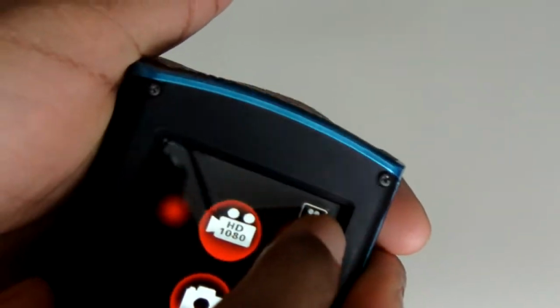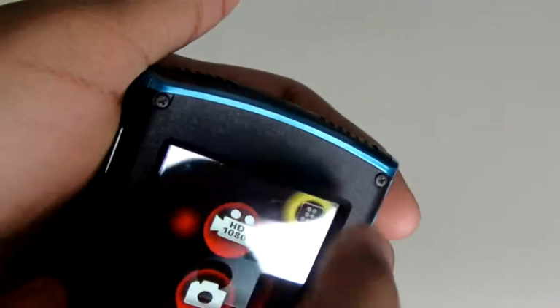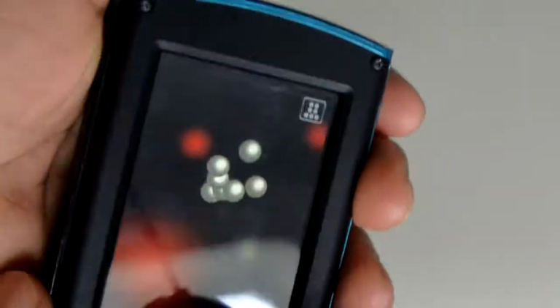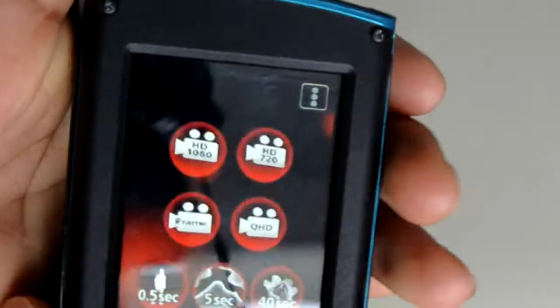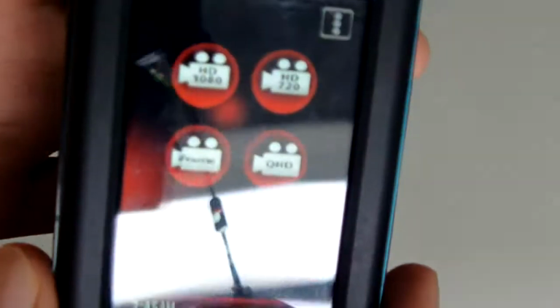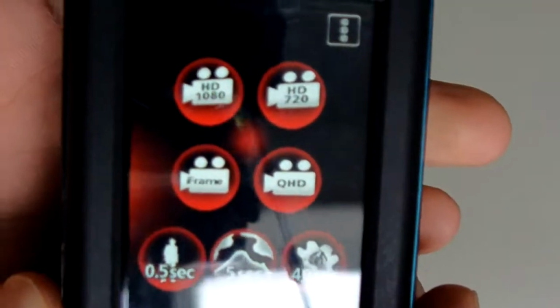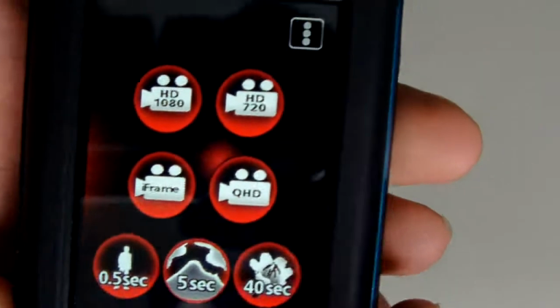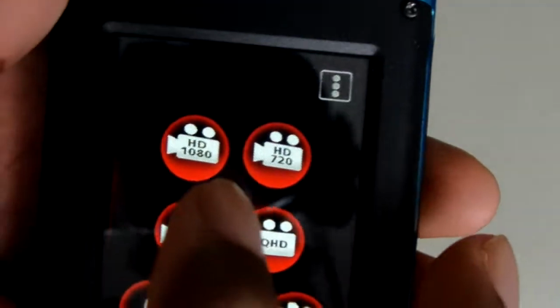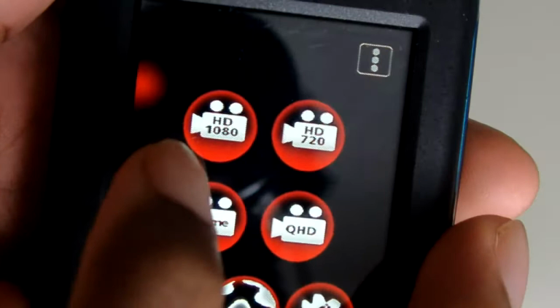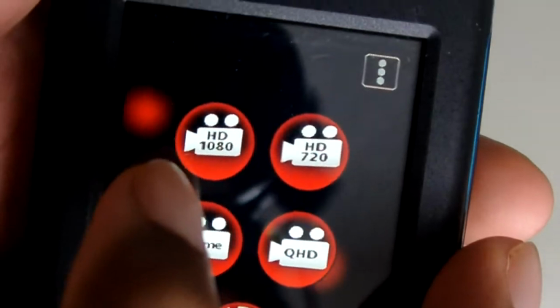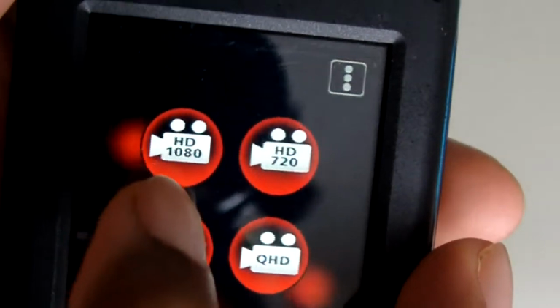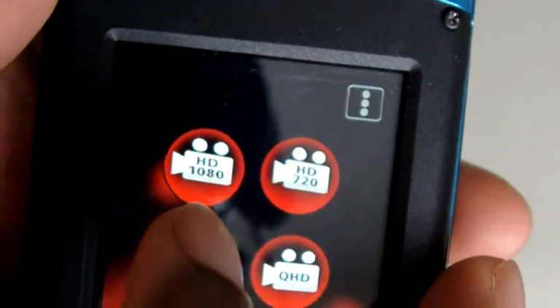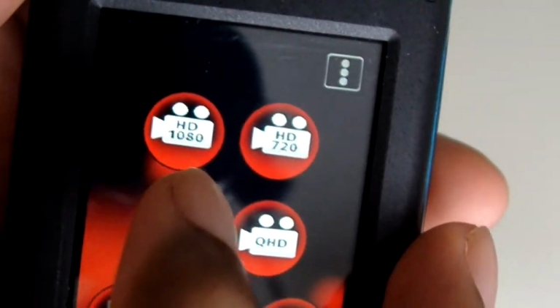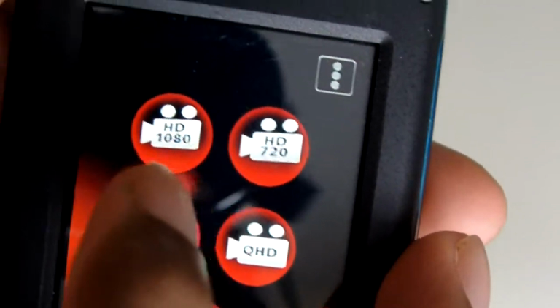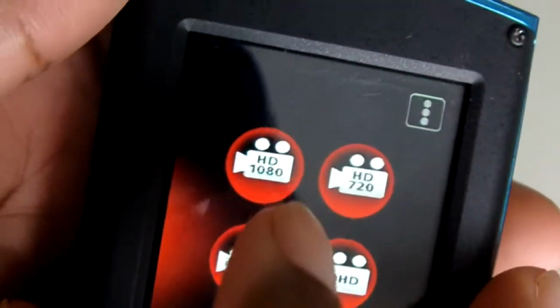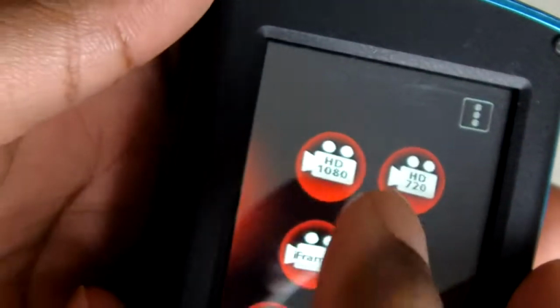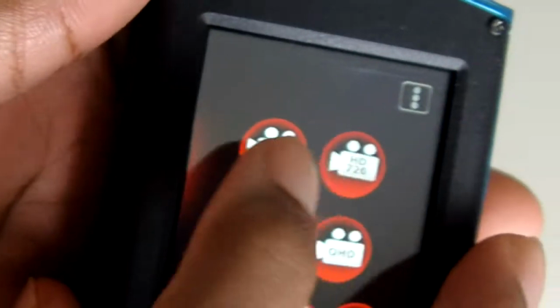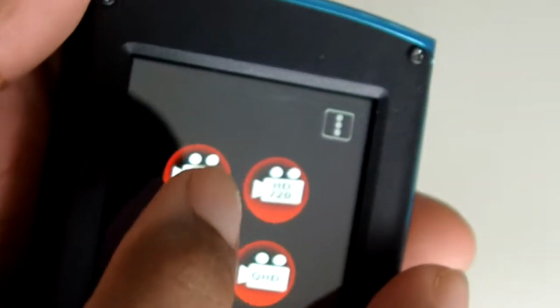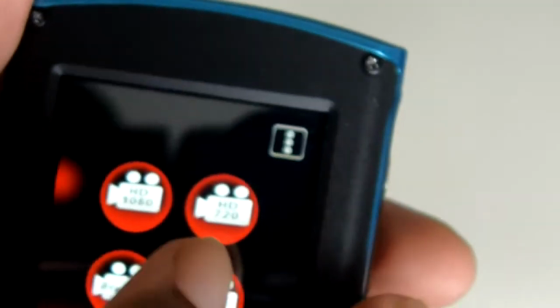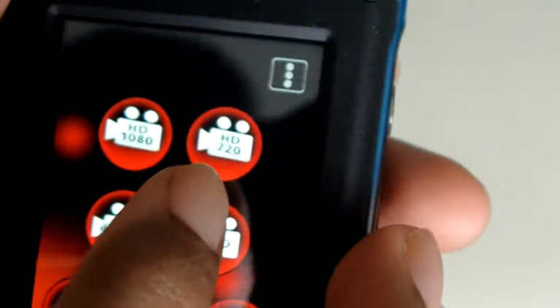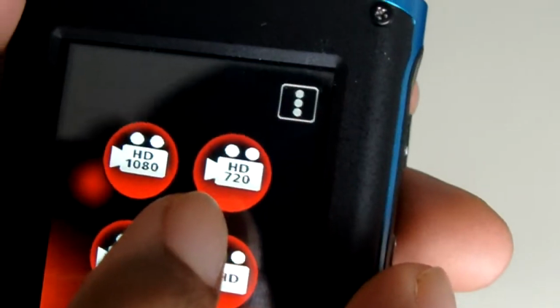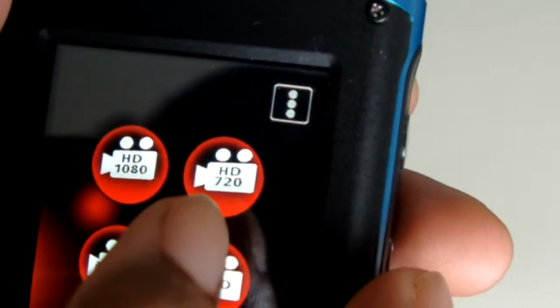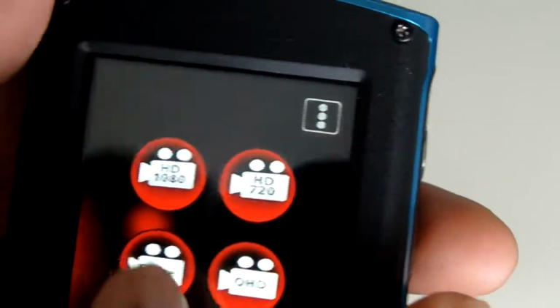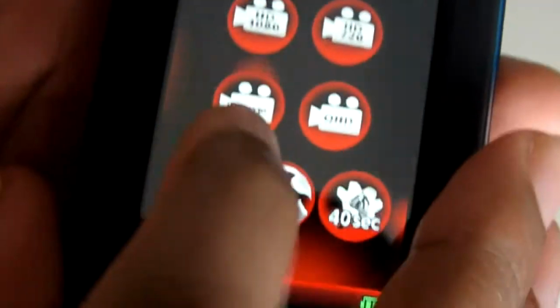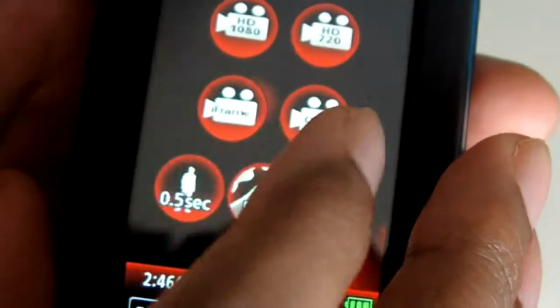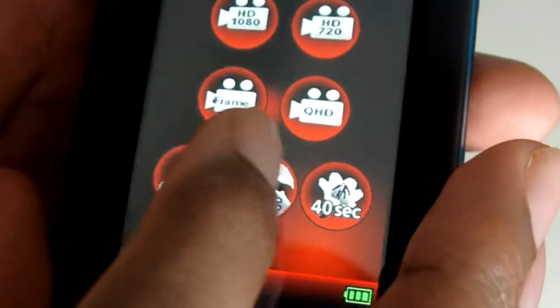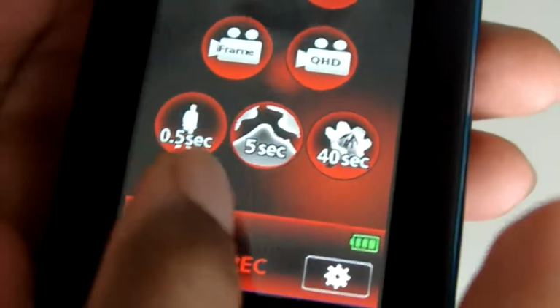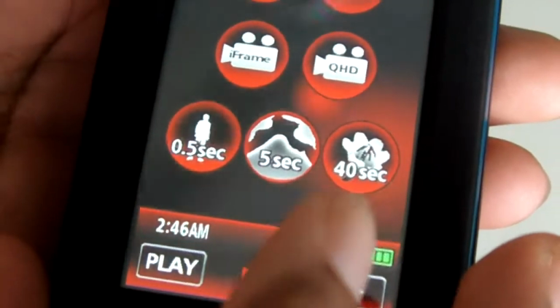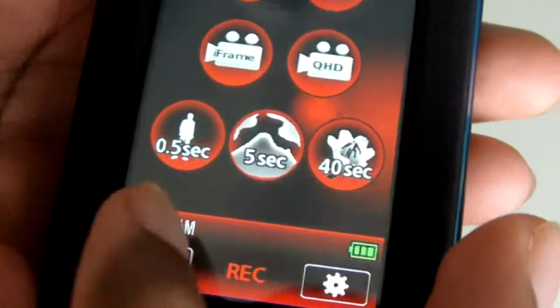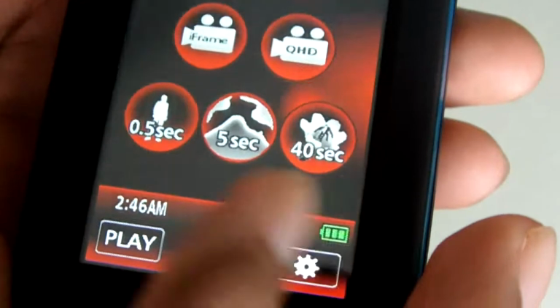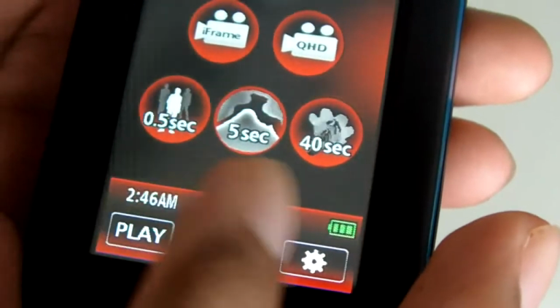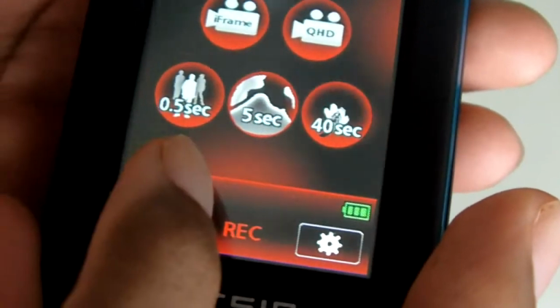First let's go to the video settings. Inside the video settings you have your HD 1080p record mode, your 720p HD mode, a couple of other modes, and down at the bottom you have time lapse — it goes to 0.5 seconds, 5 seconds, or 40 seconds.